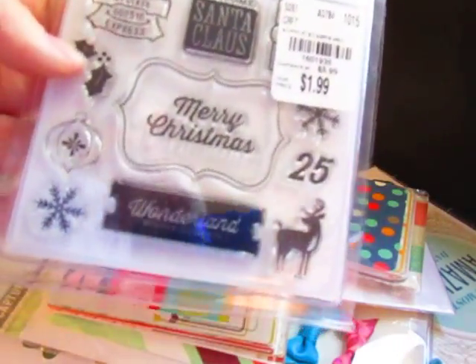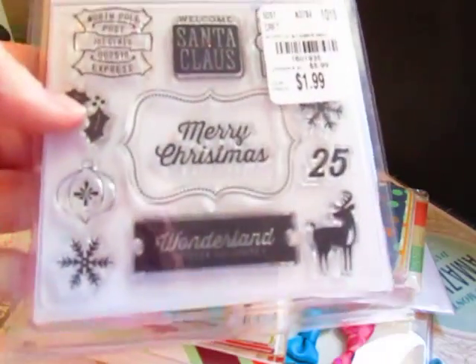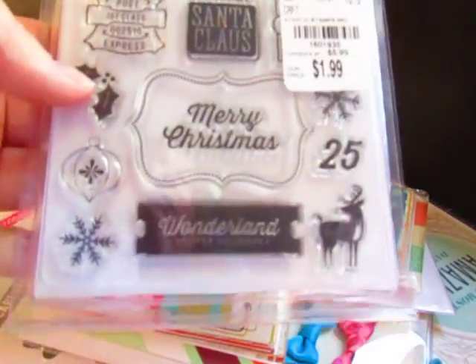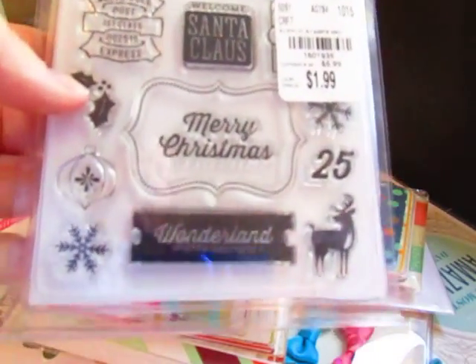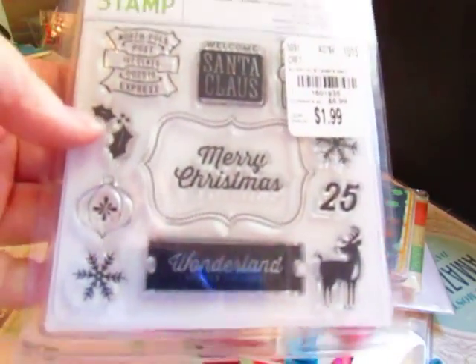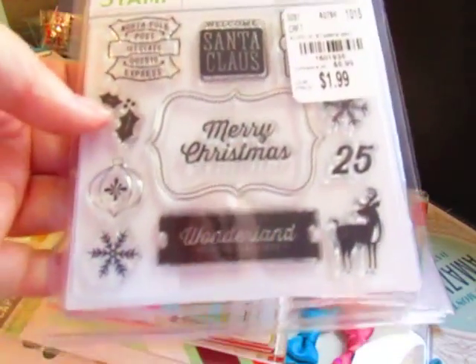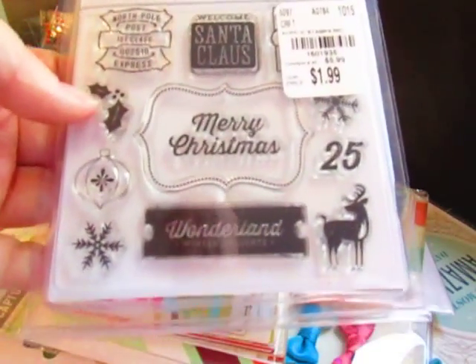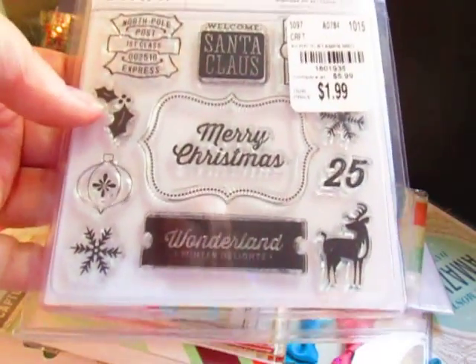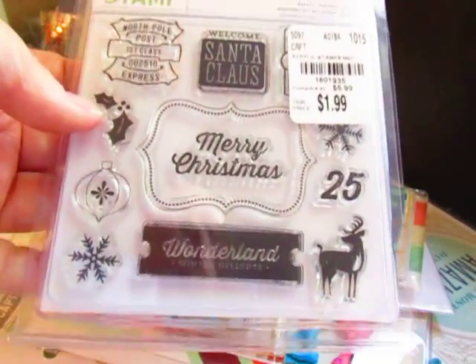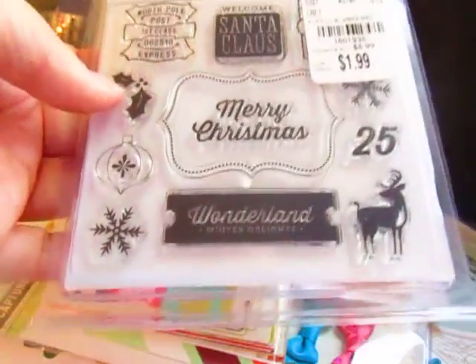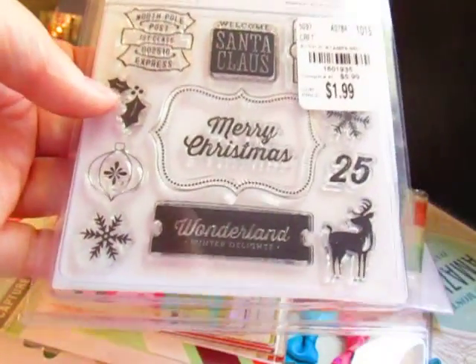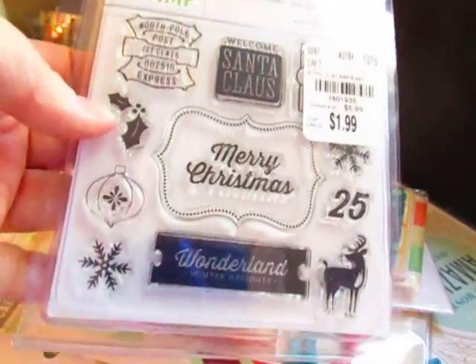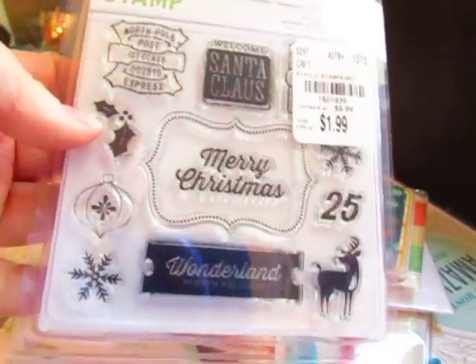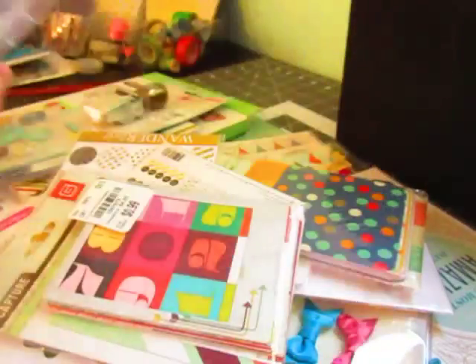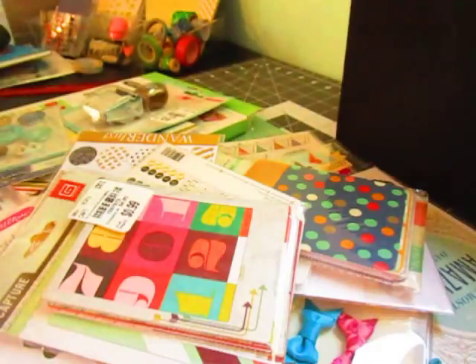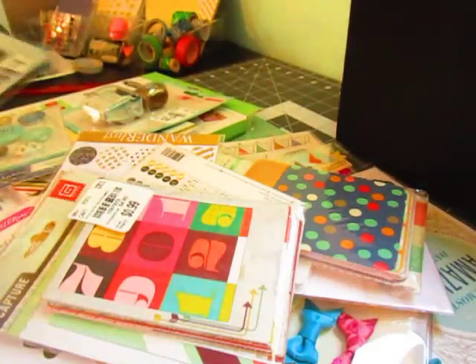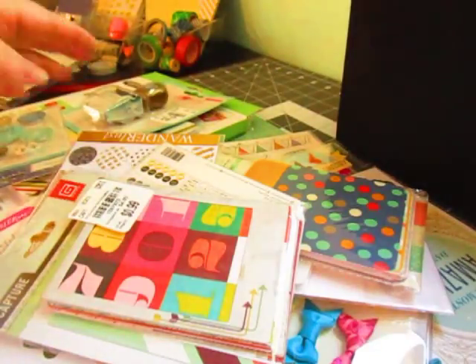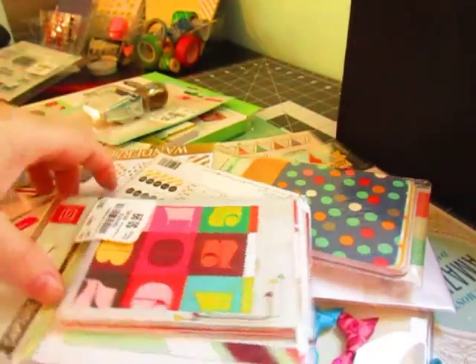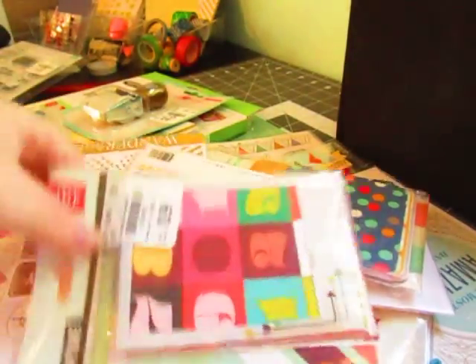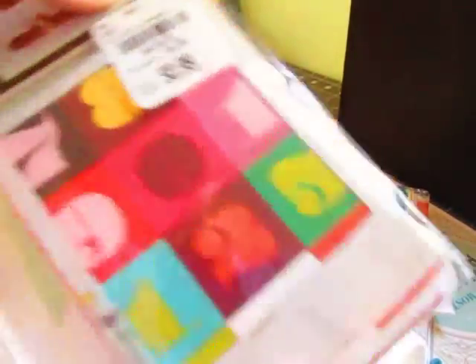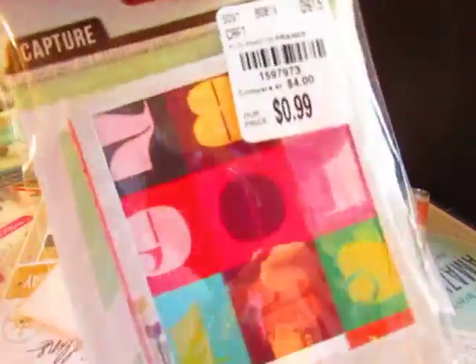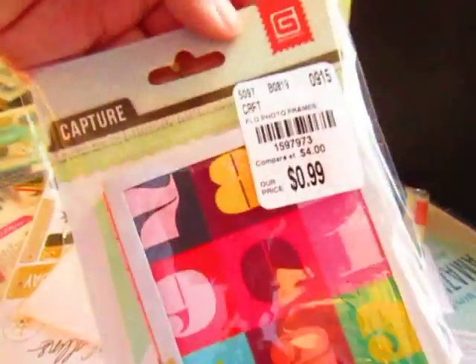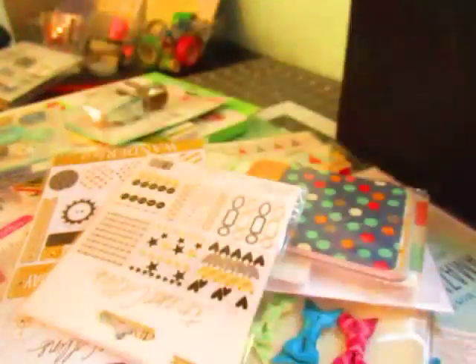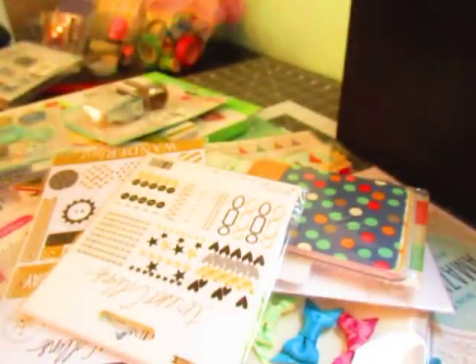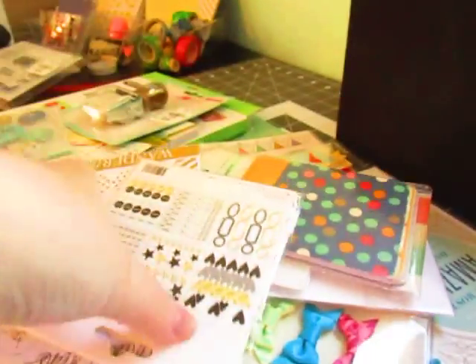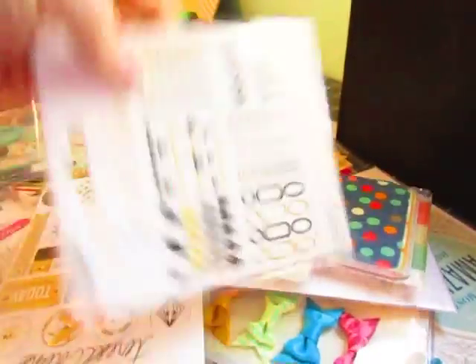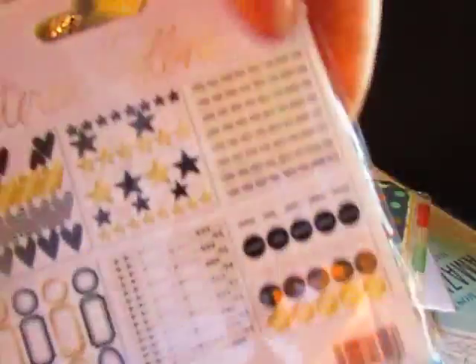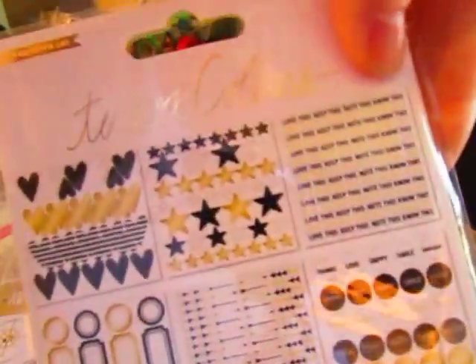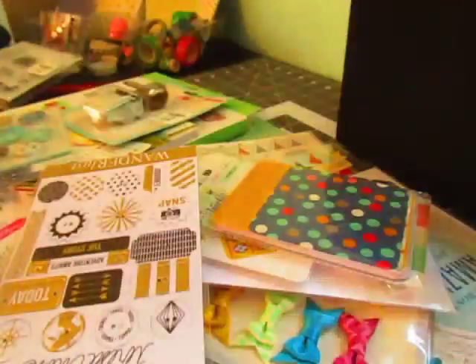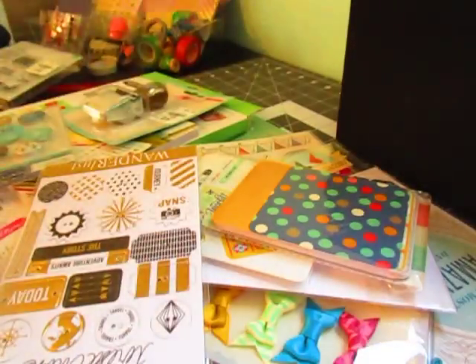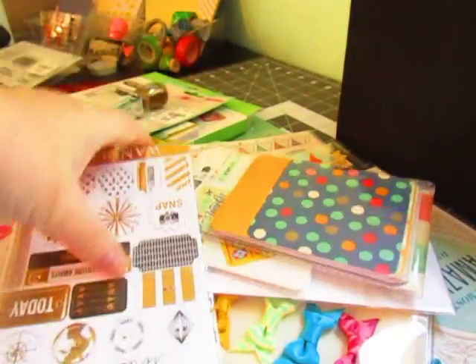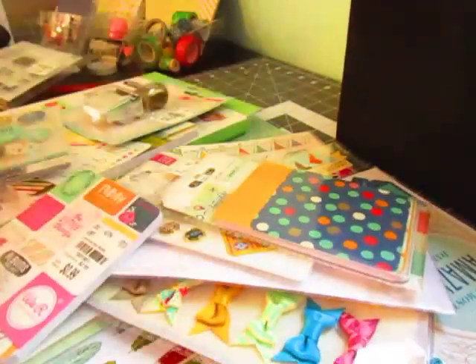For instance, this is a time-sensitive stamp — it's a Christmas stamp and I need to use it to make tags for this year. But everything else pretty much is going in.